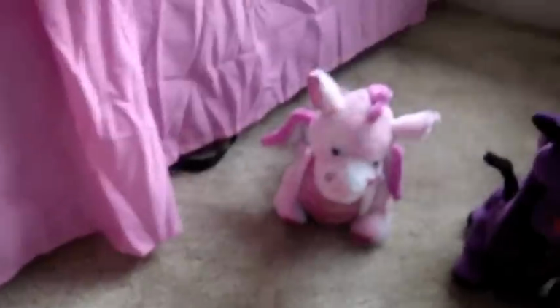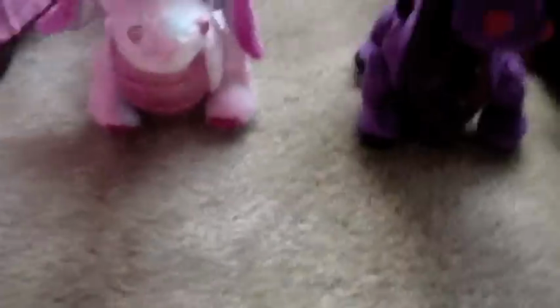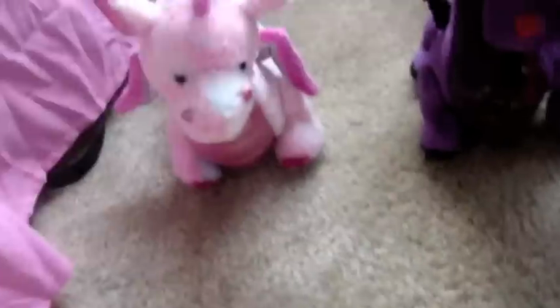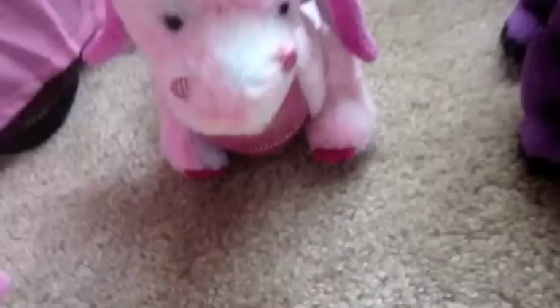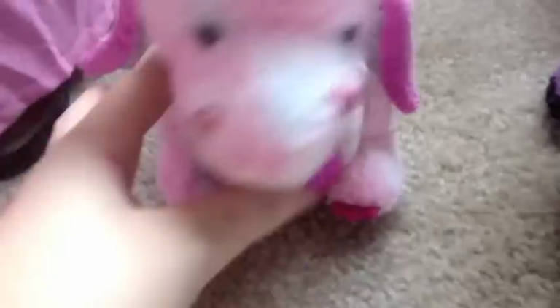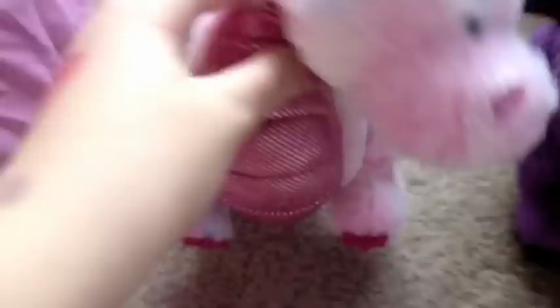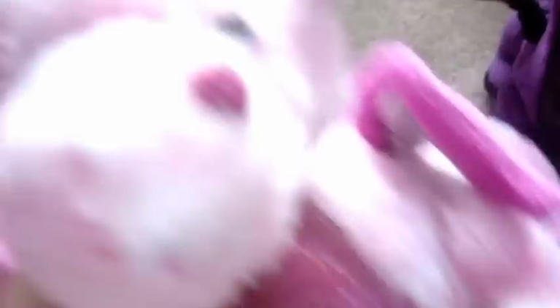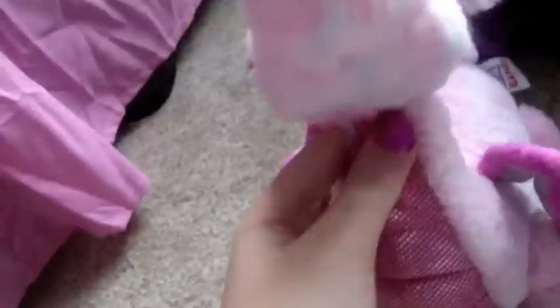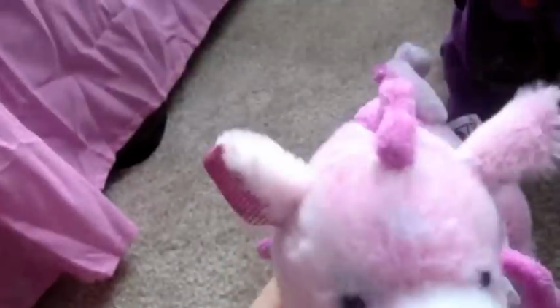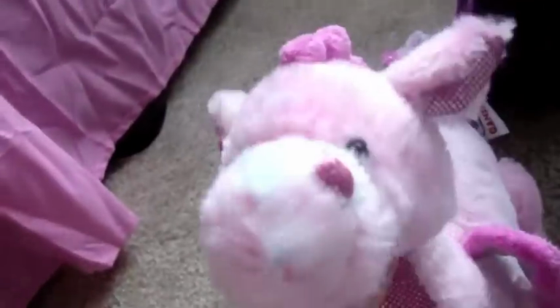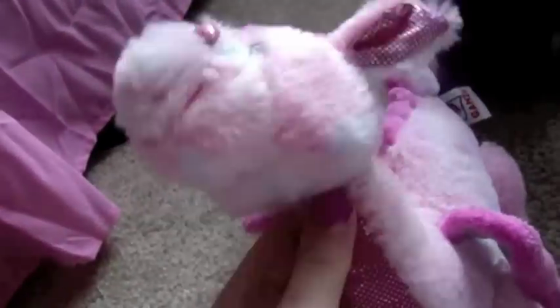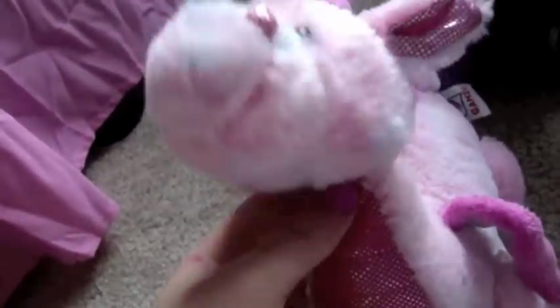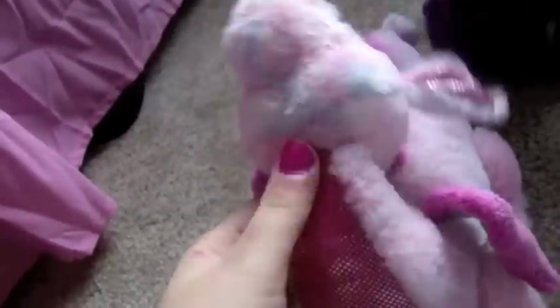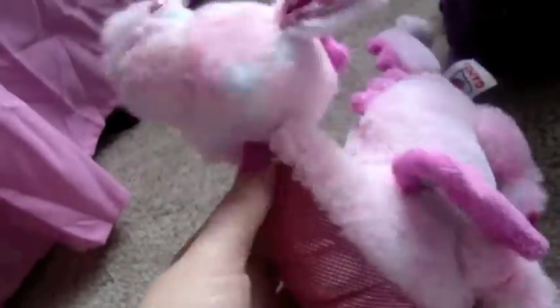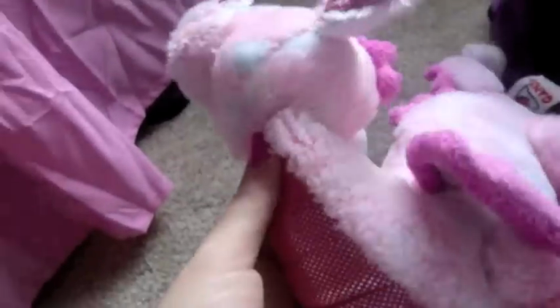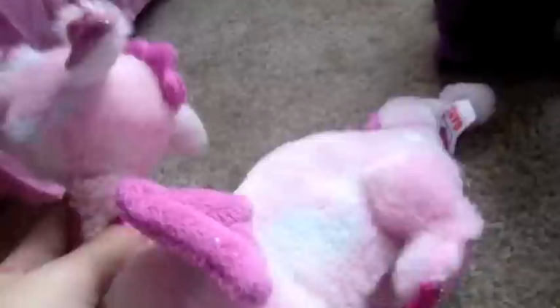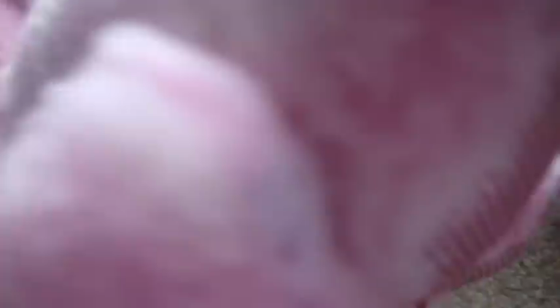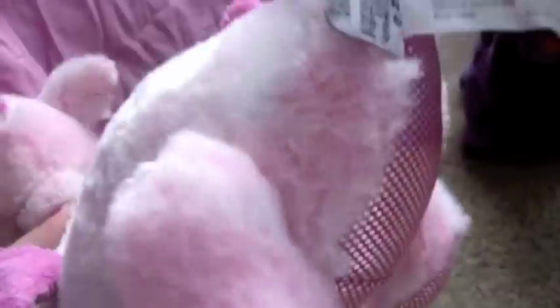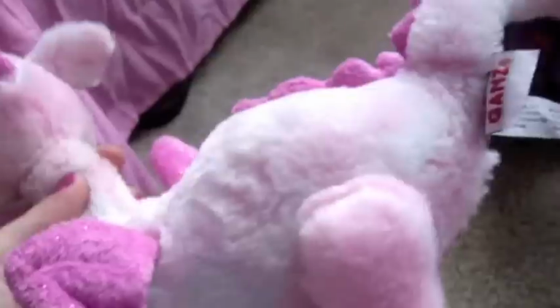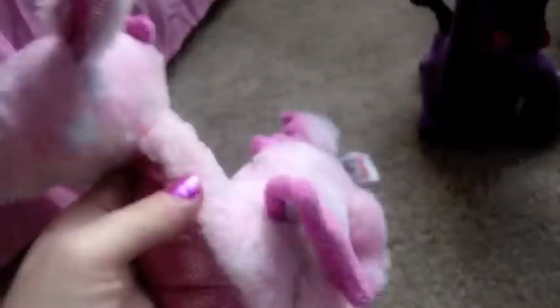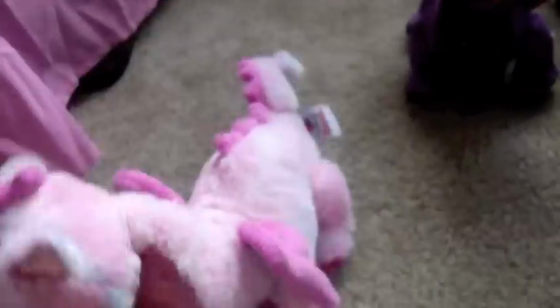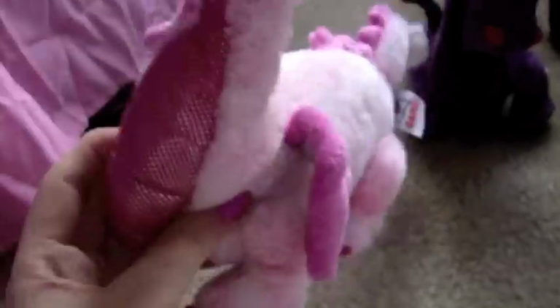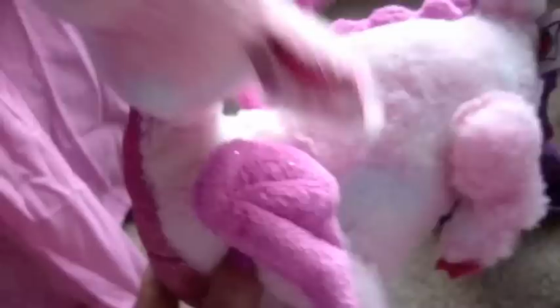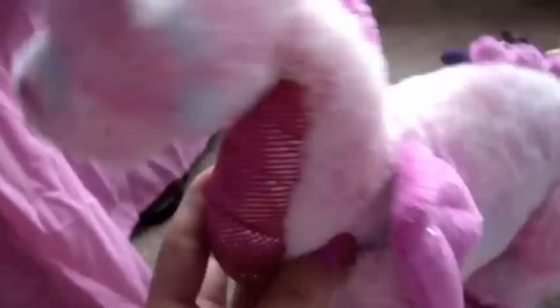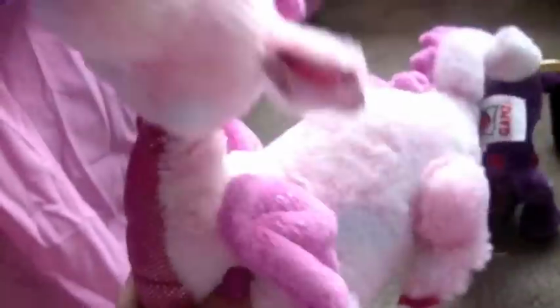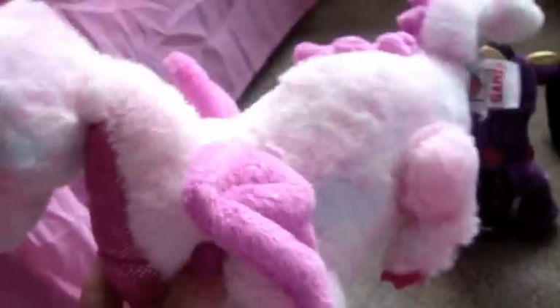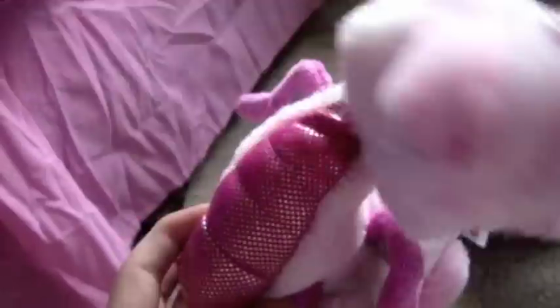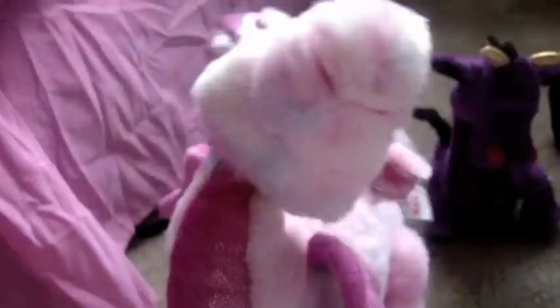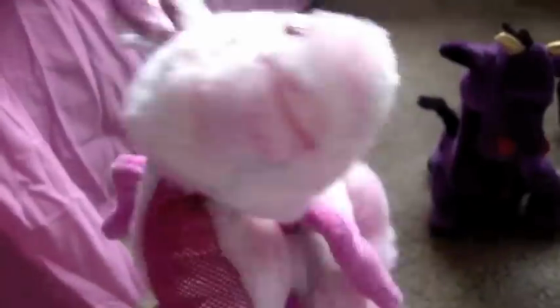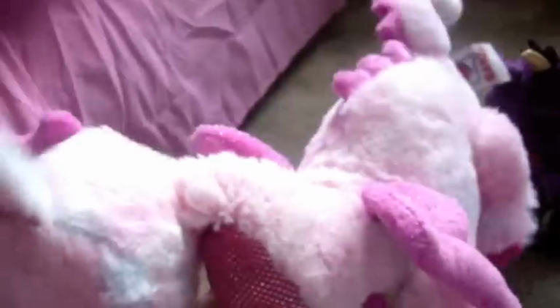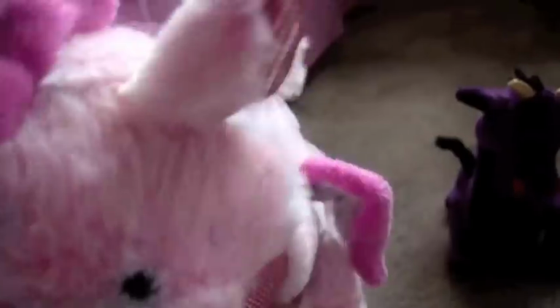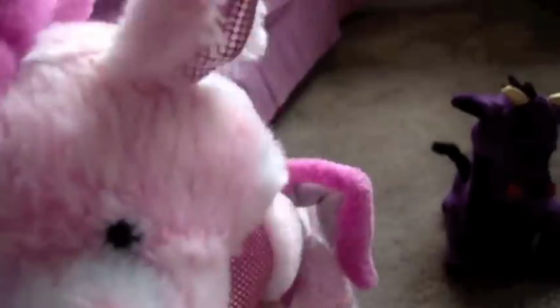So this is Lindsay and she was my first one and she's a whimsy dragon and she's super cute except her neck is kind of floppy. But I still love her.